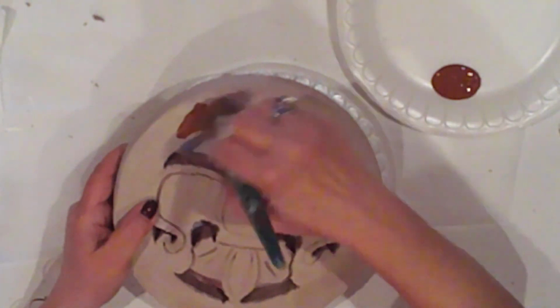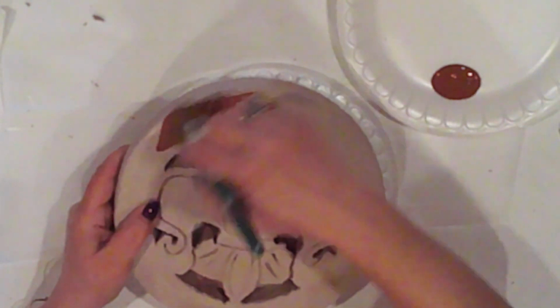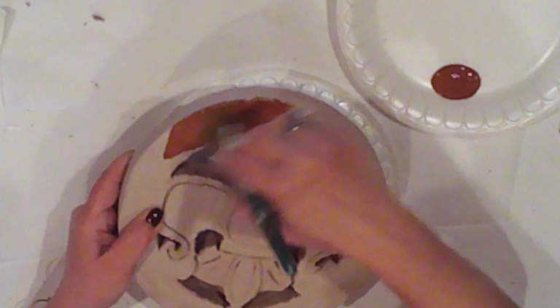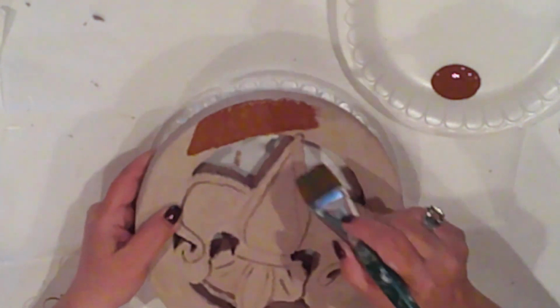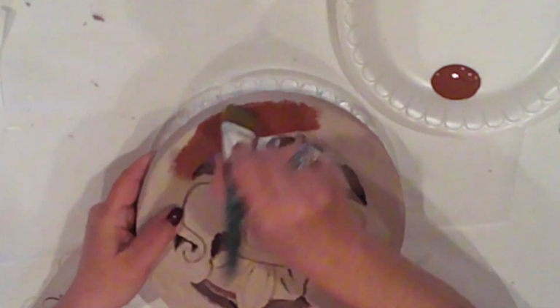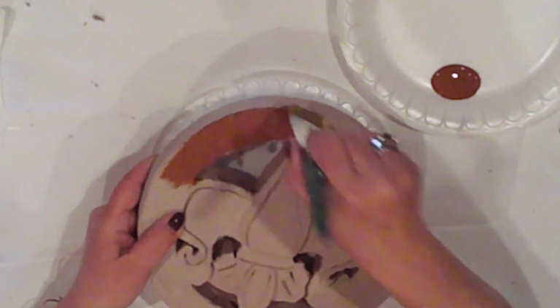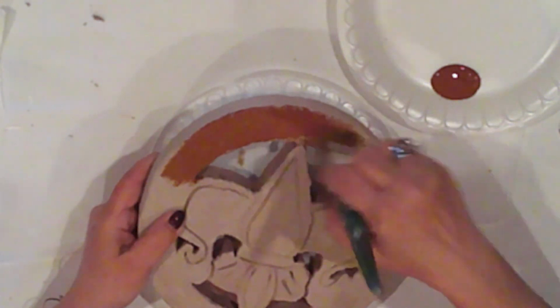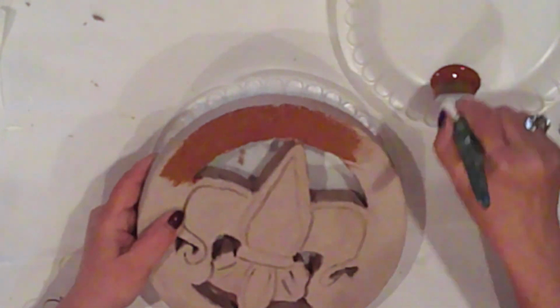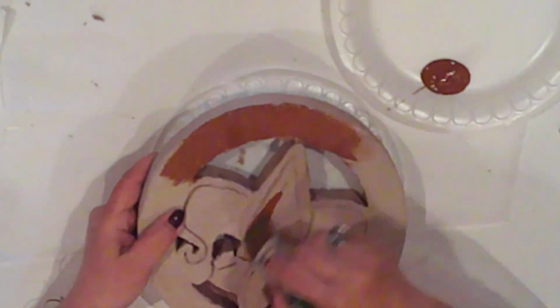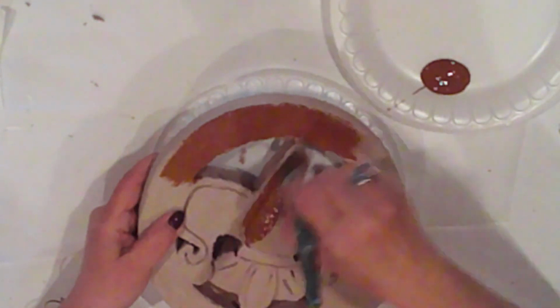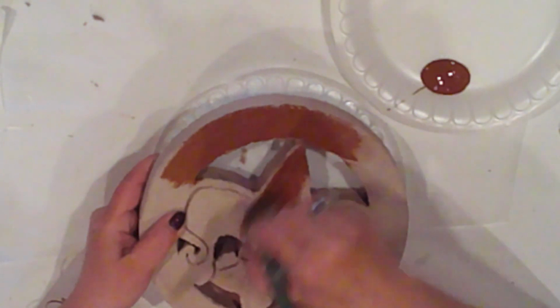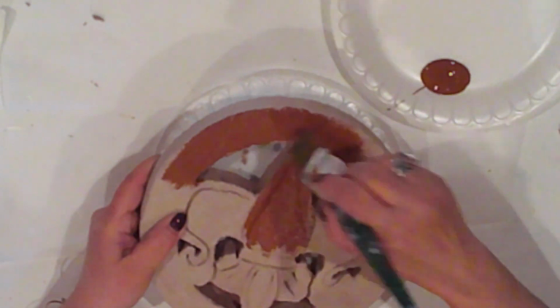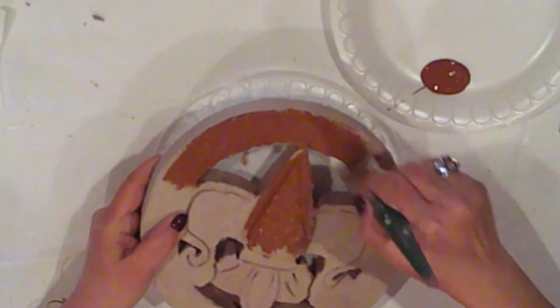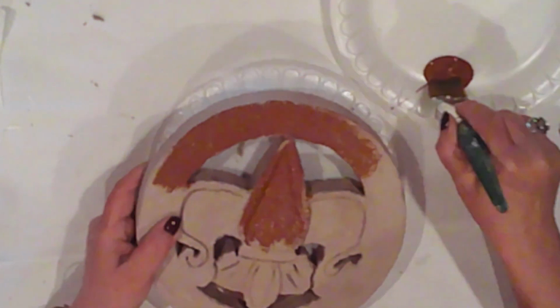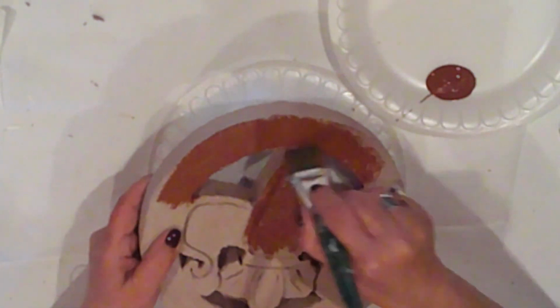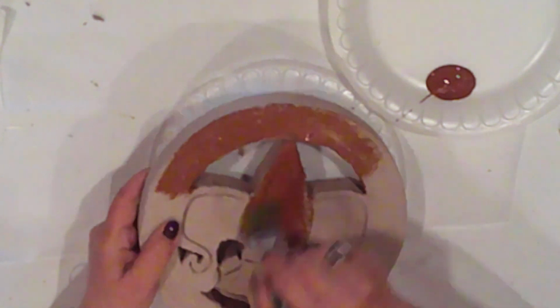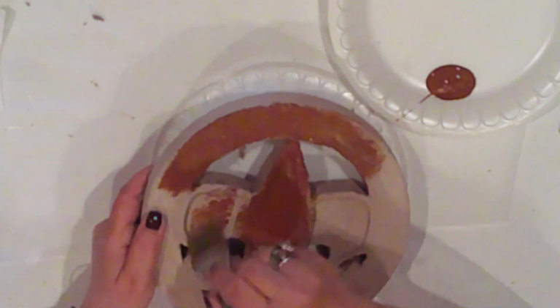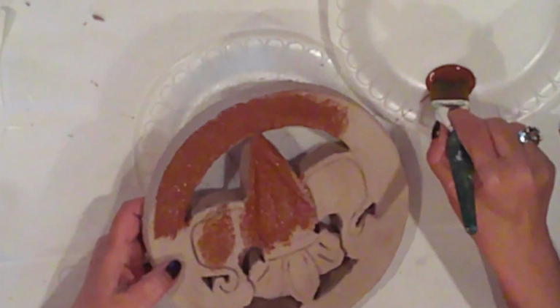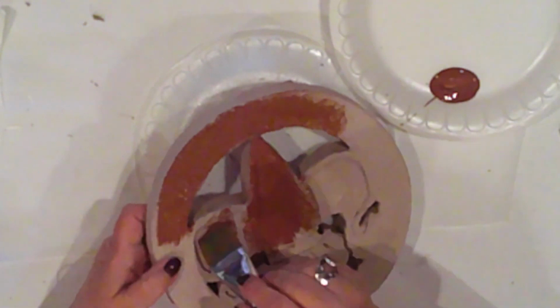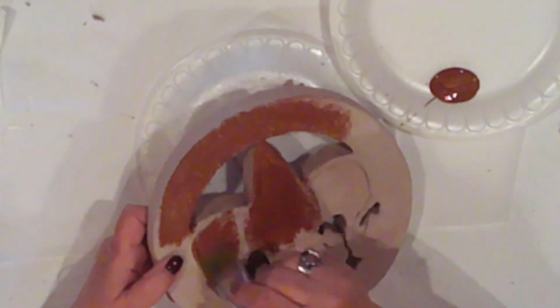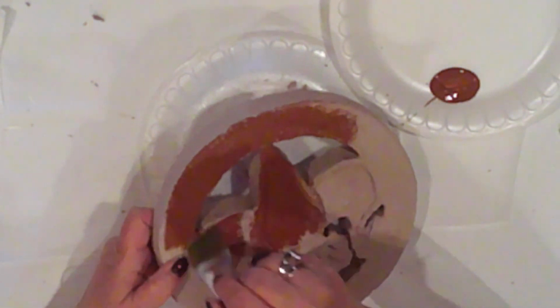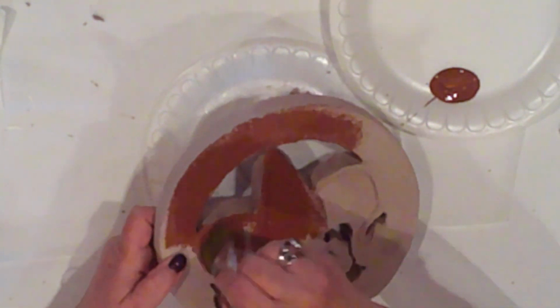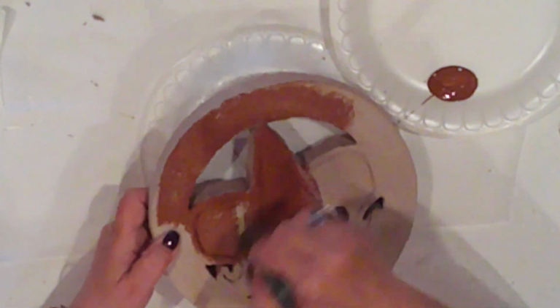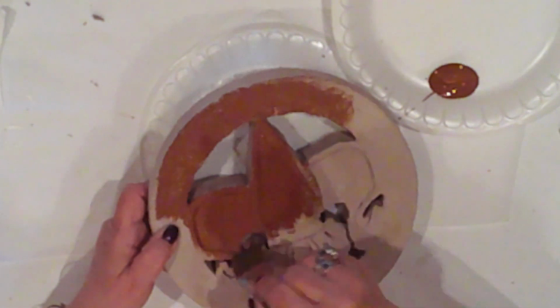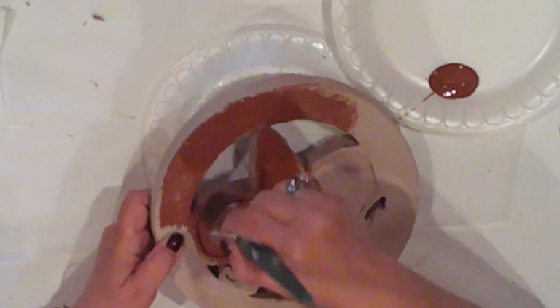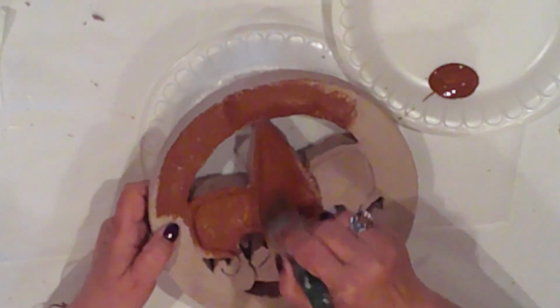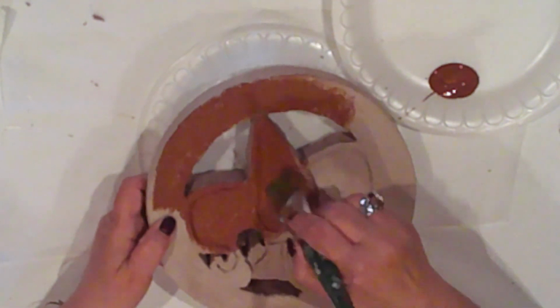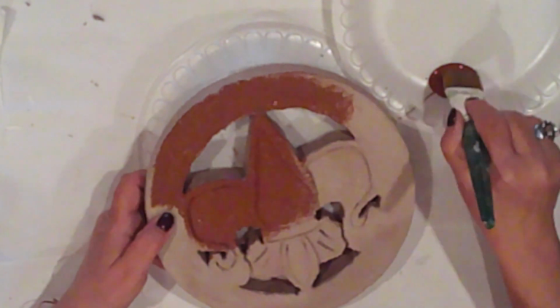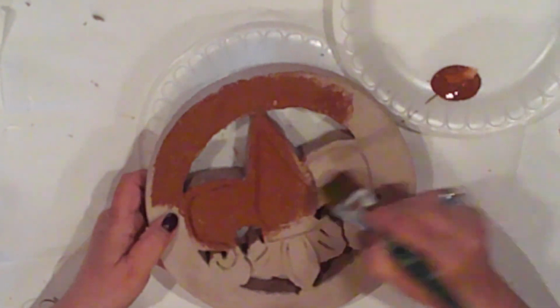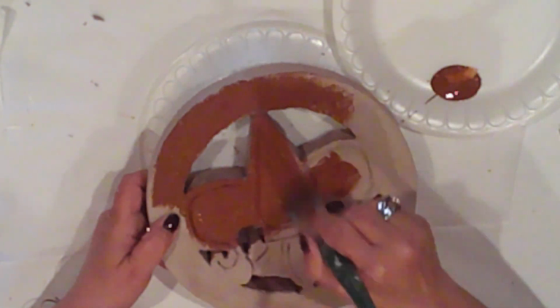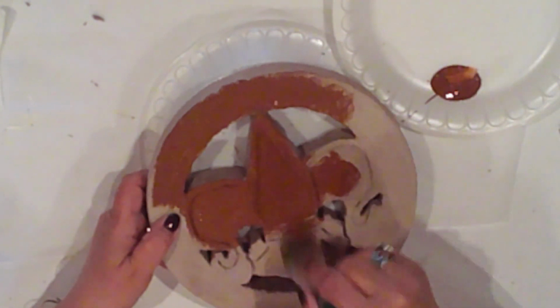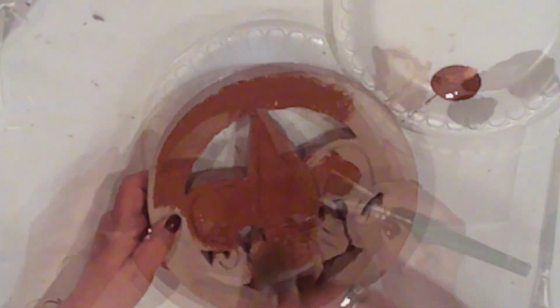With Americana Light Cinnamon Acrylic Paint, I'll give it a really good base coat — just one single coat of this color. And then I'll let that layer dry completely before I go into my next step.